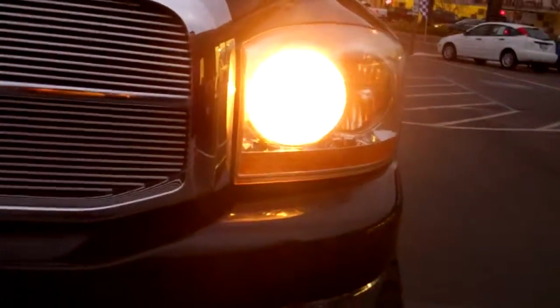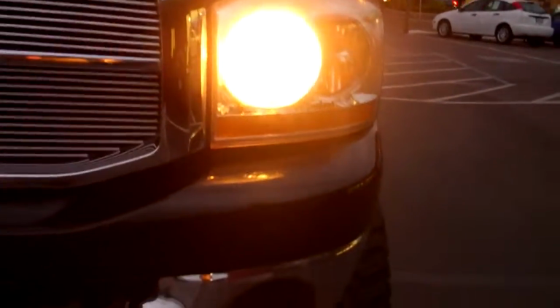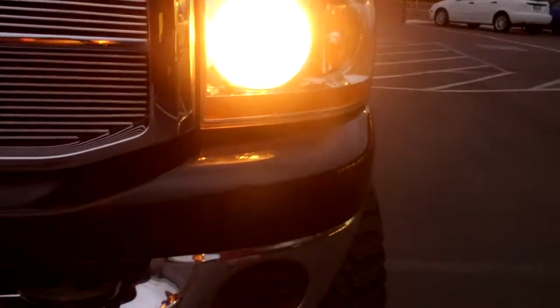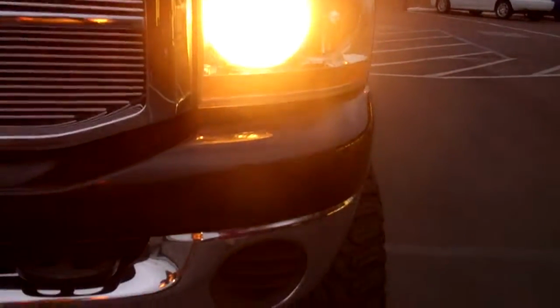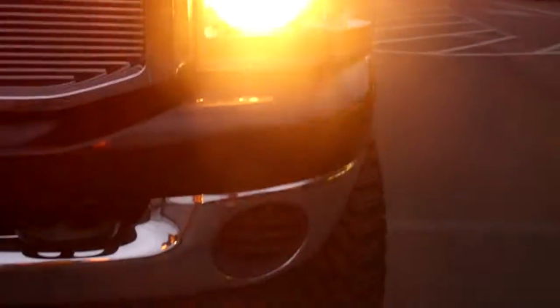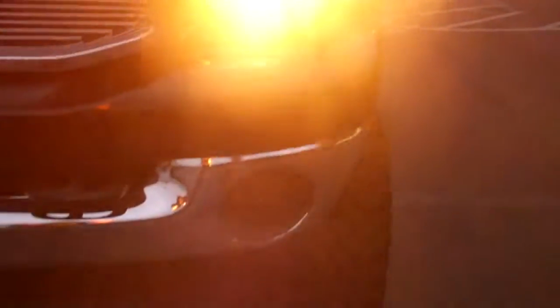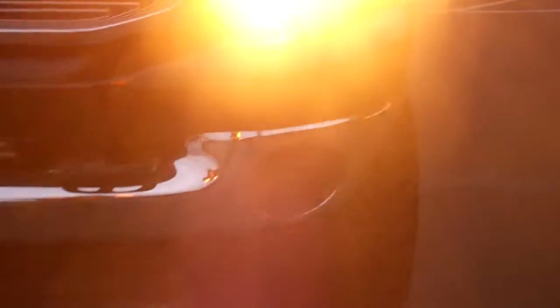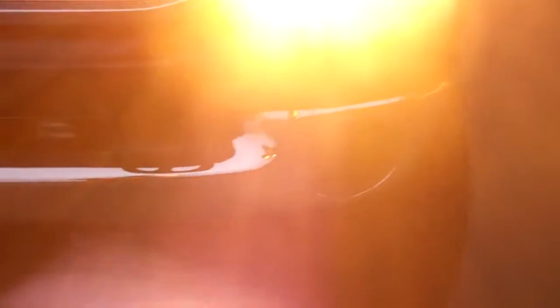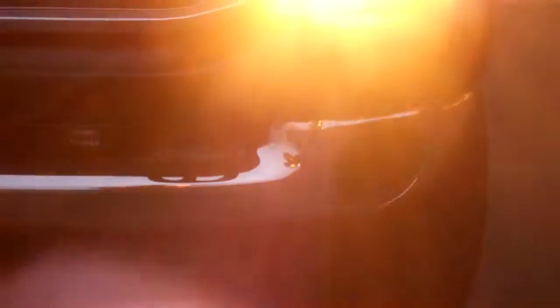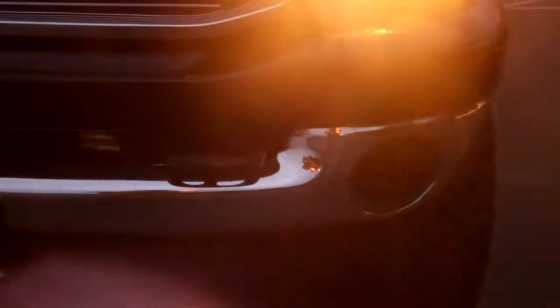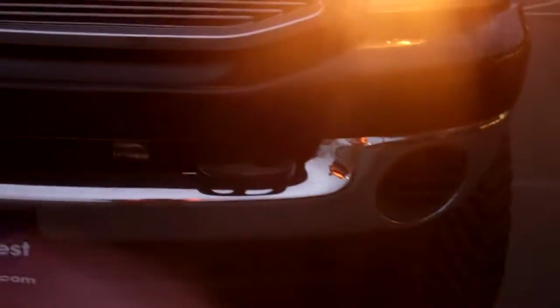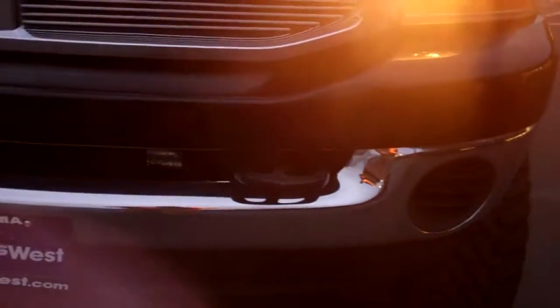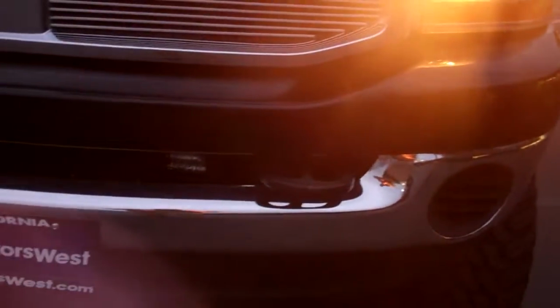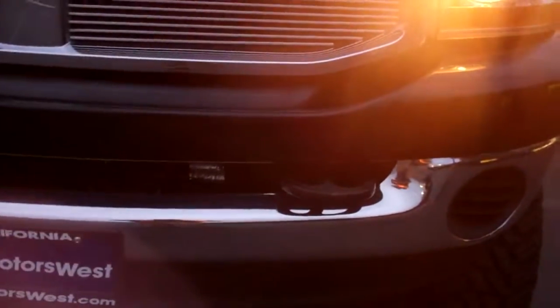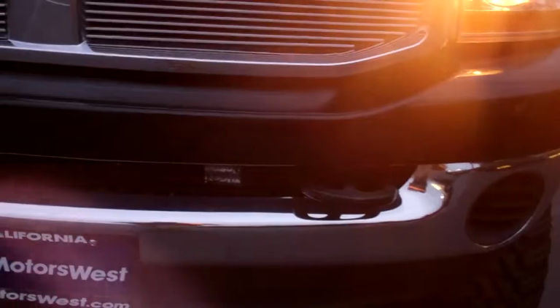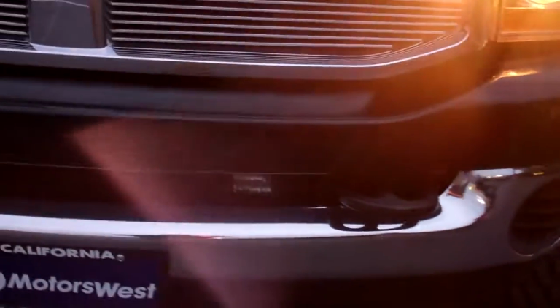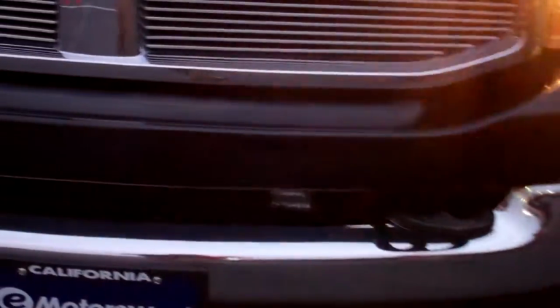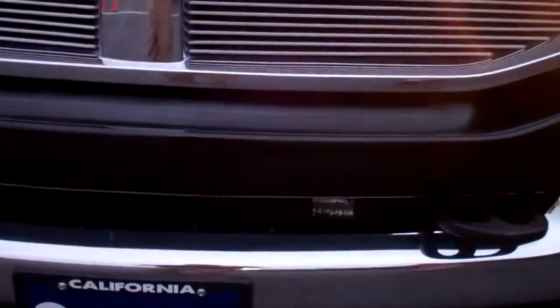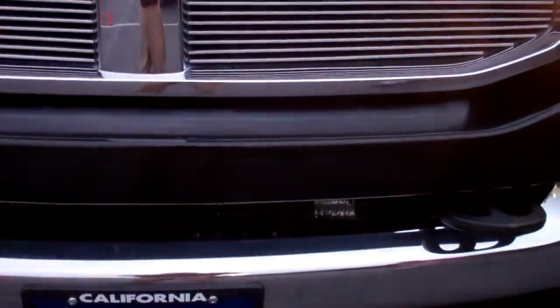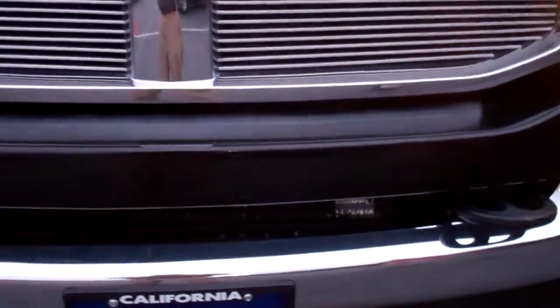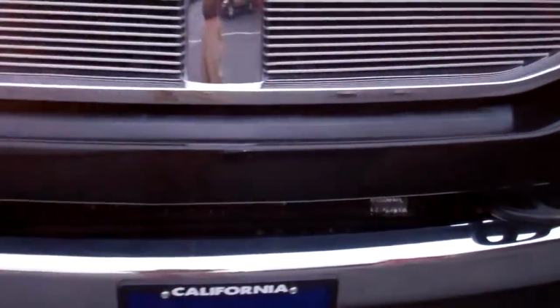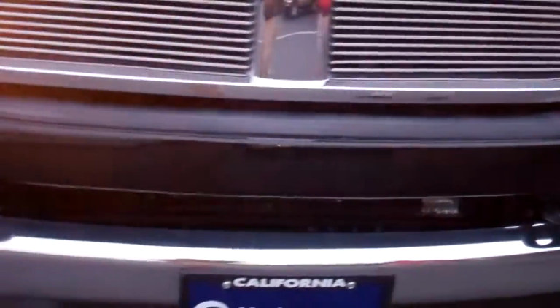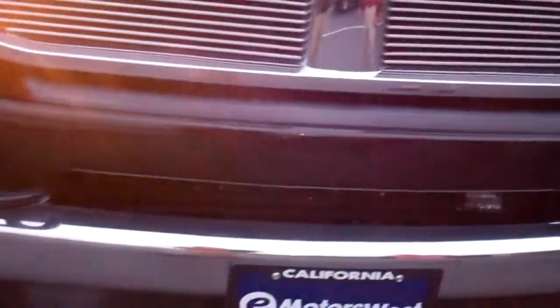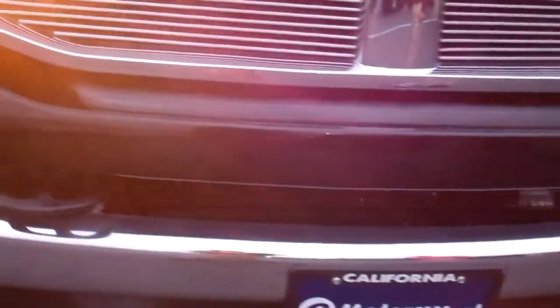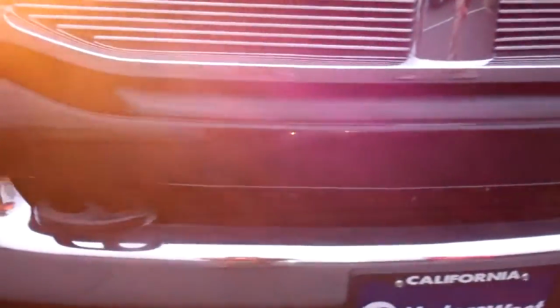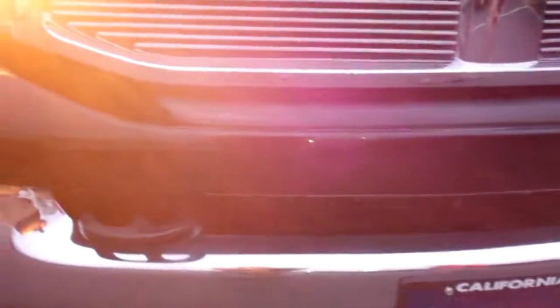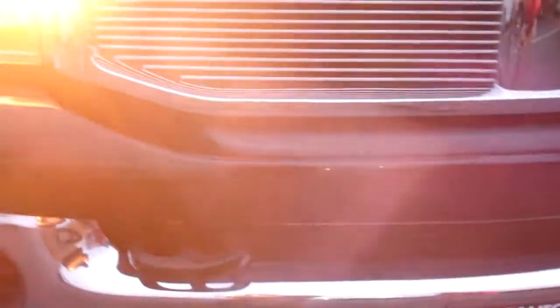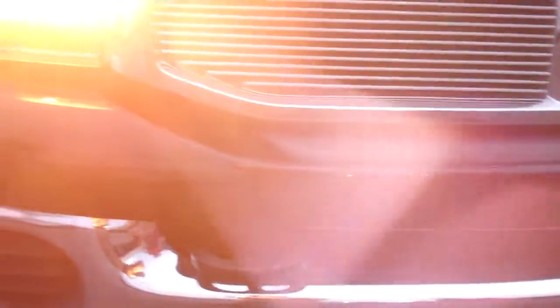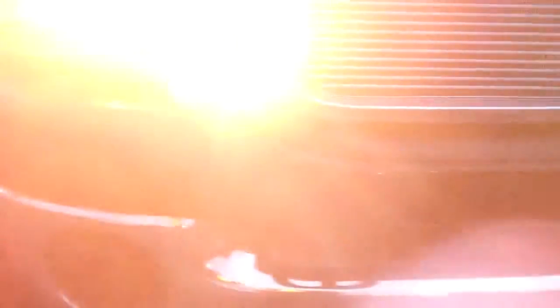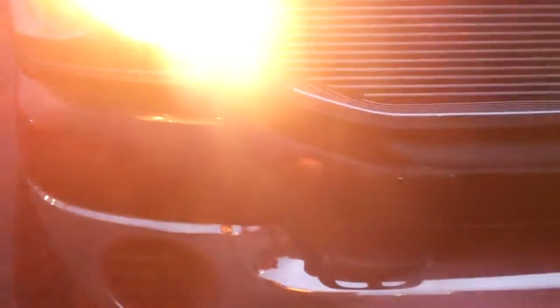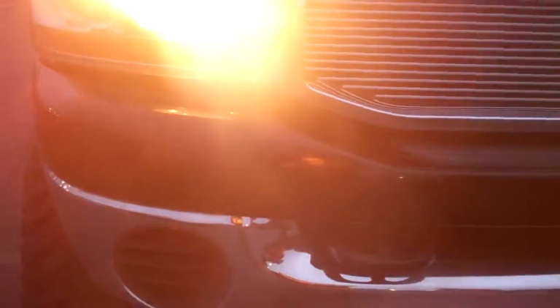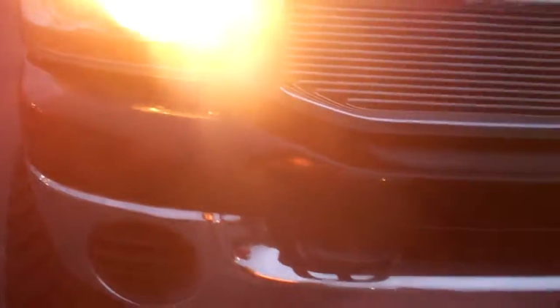Bumpers are in great shape. Headlights are still on. Hopefully you can see everything. Coming across the front, no damage or anything along the front.